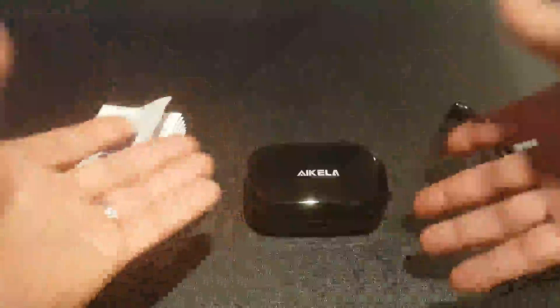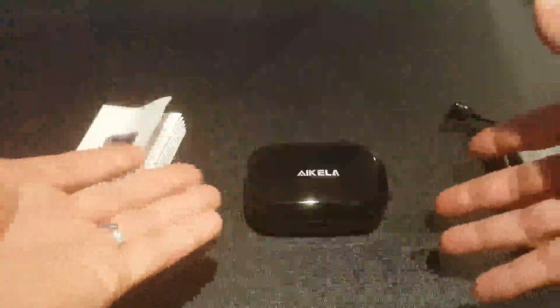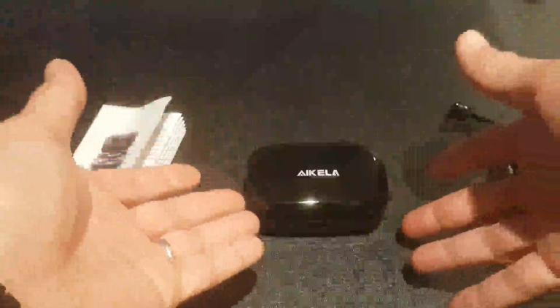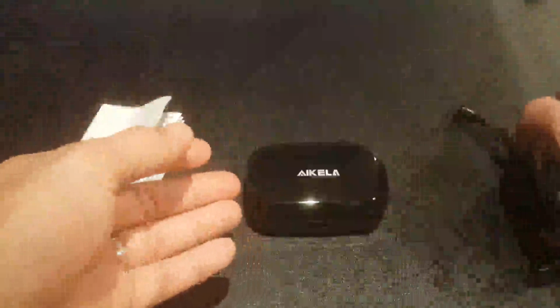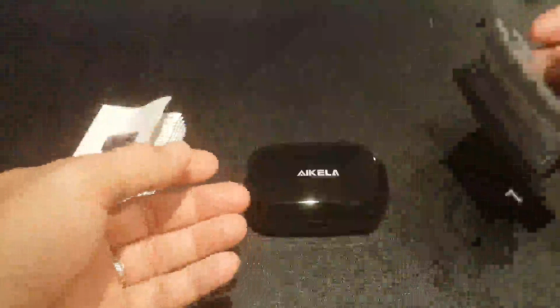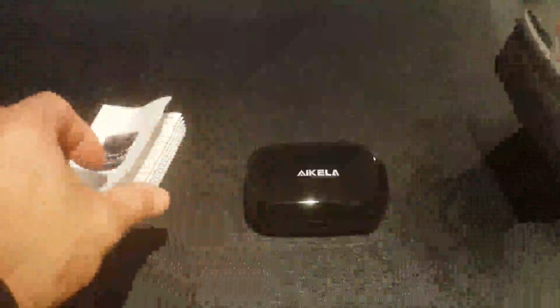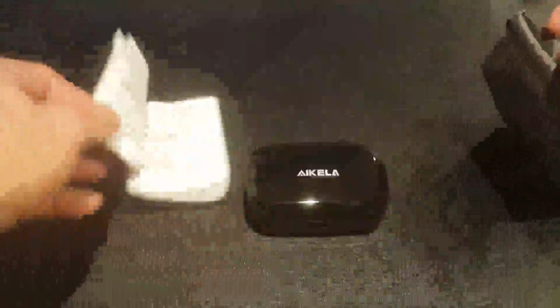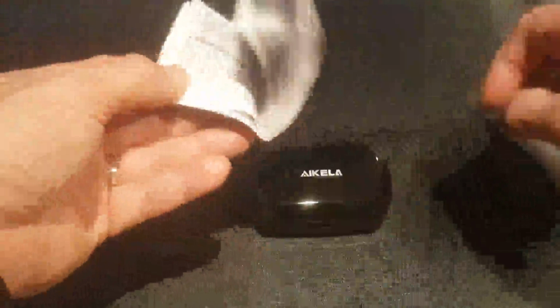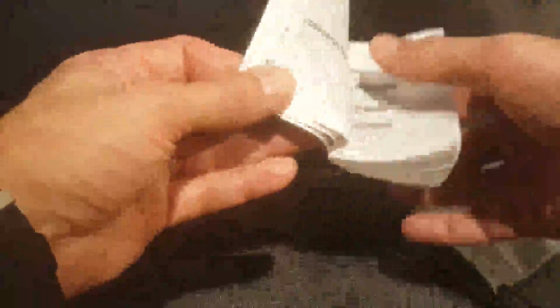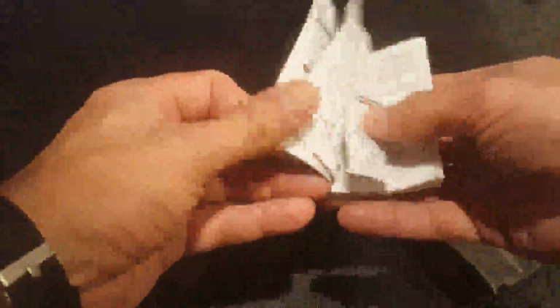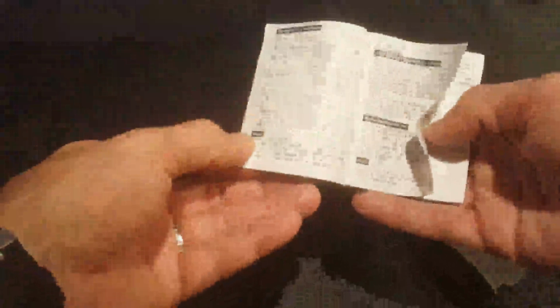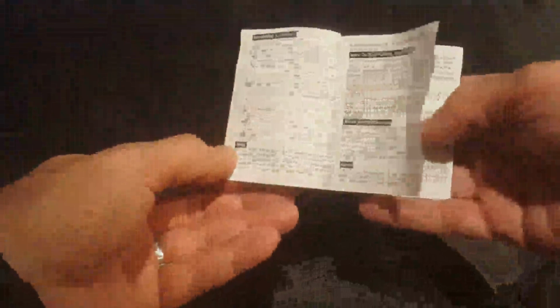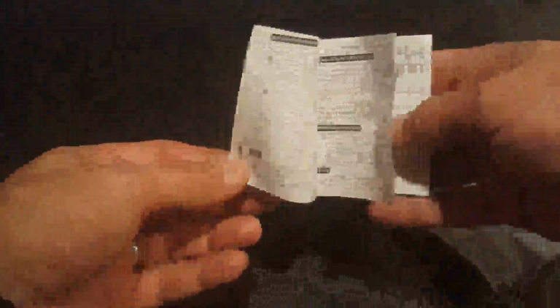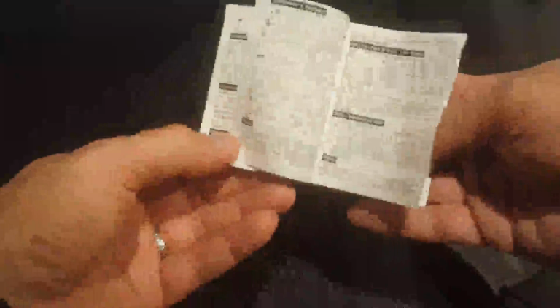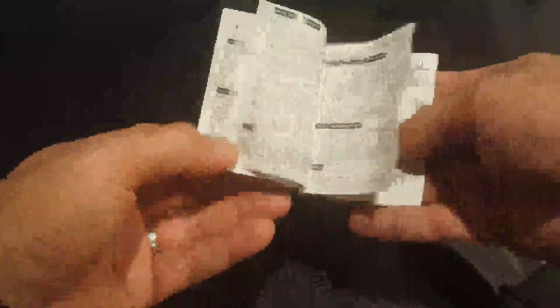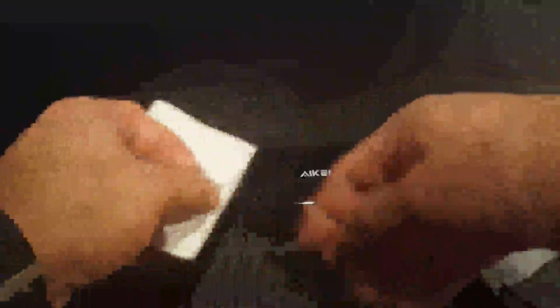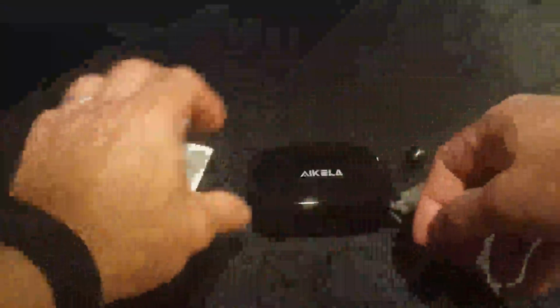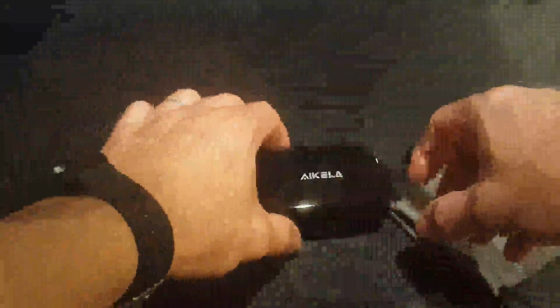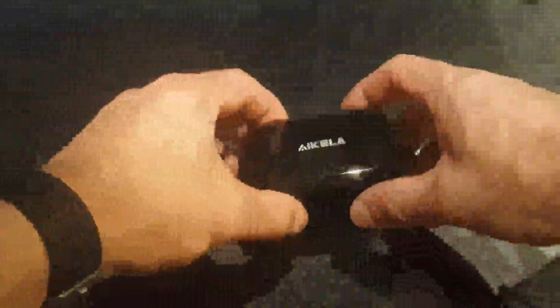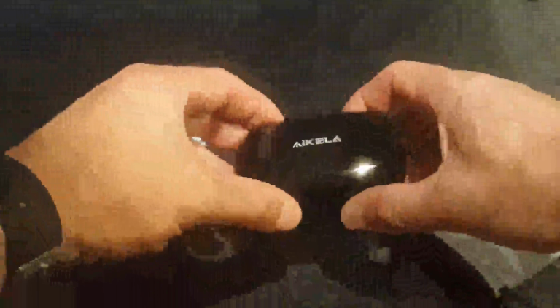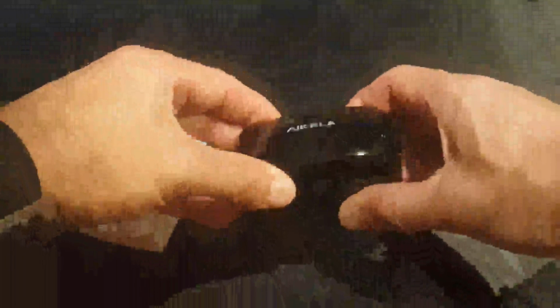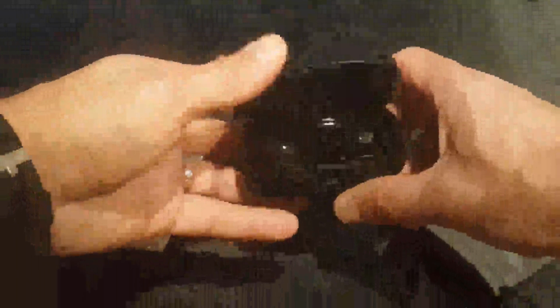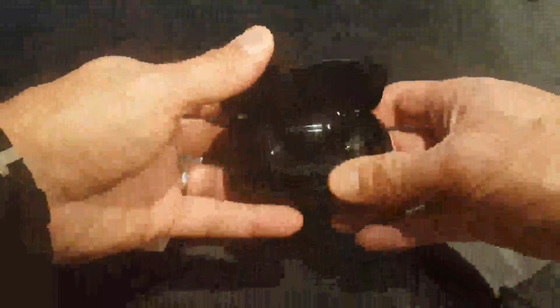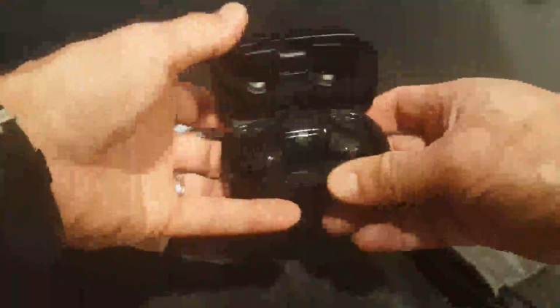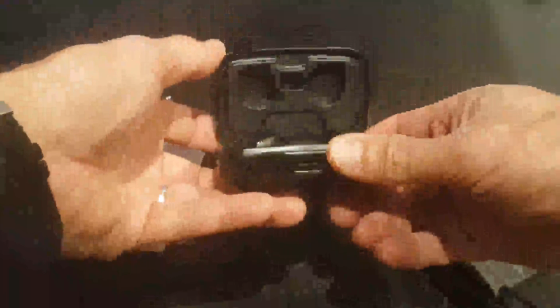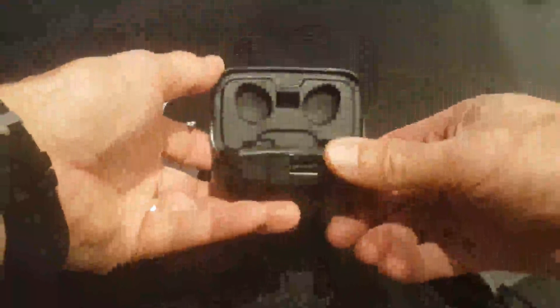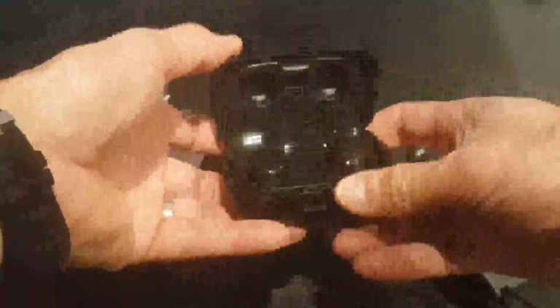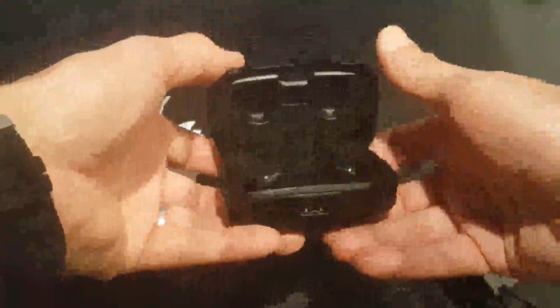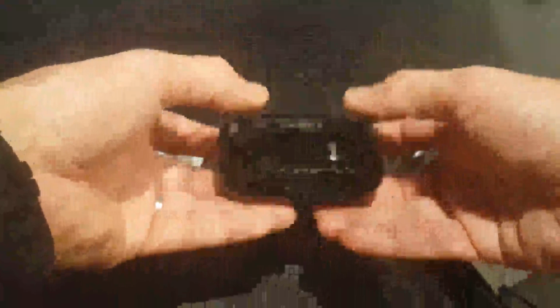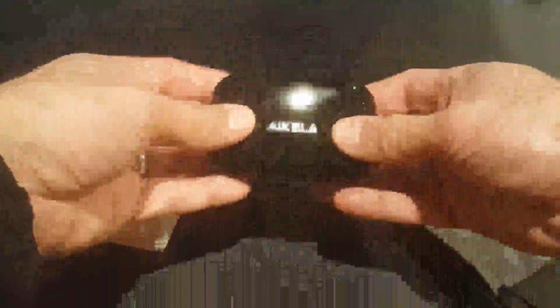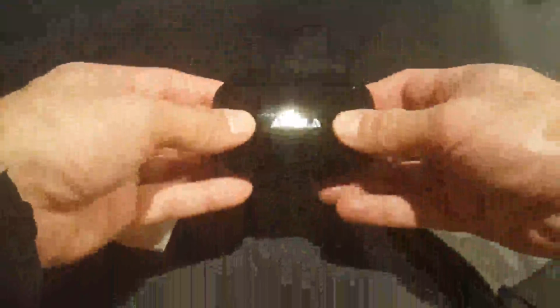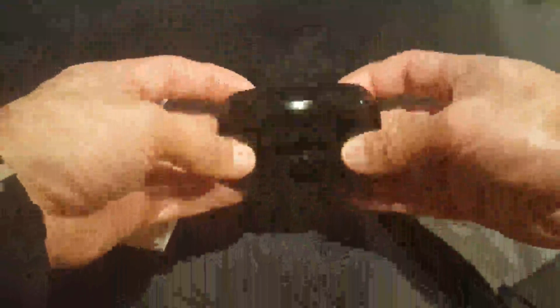The noise canceling is great. And again, it's compact — got a little pouch, instructions here. Very straightforward, nice and easy. These things are great. Nice buy. I just love the case.